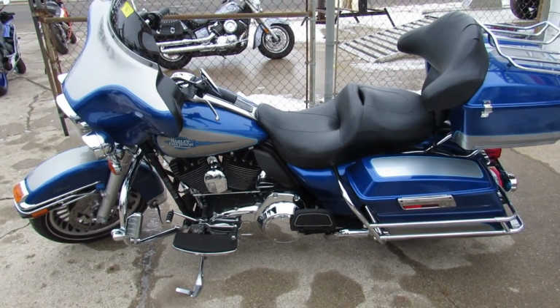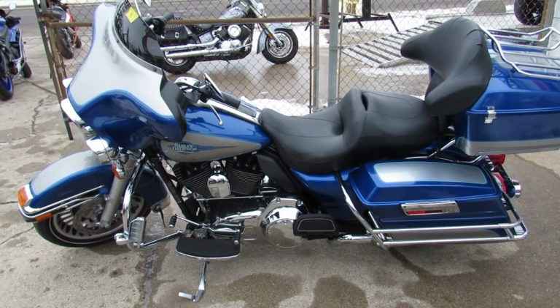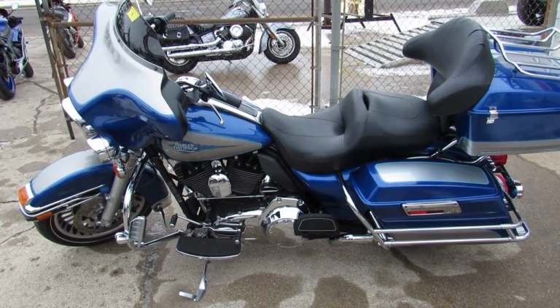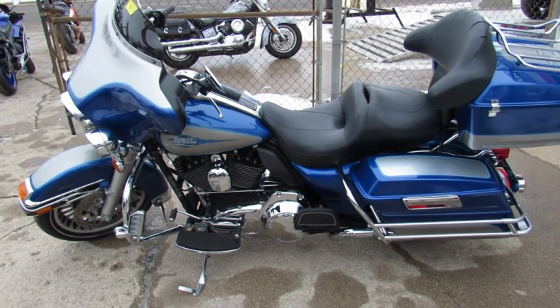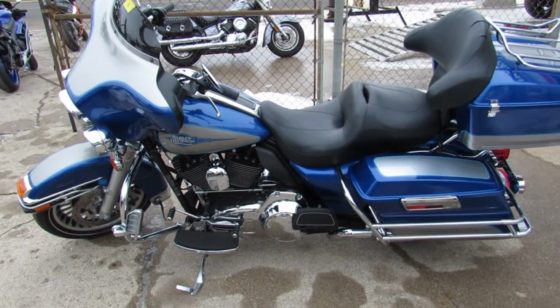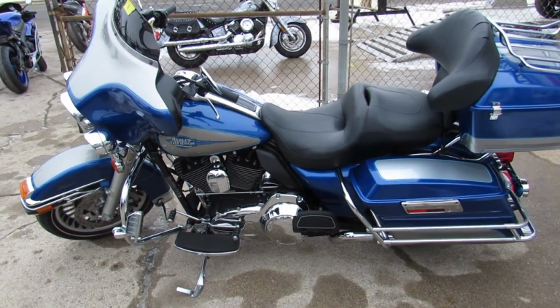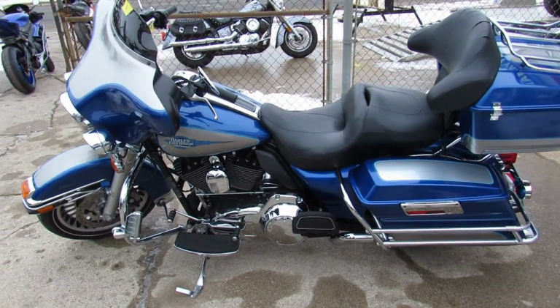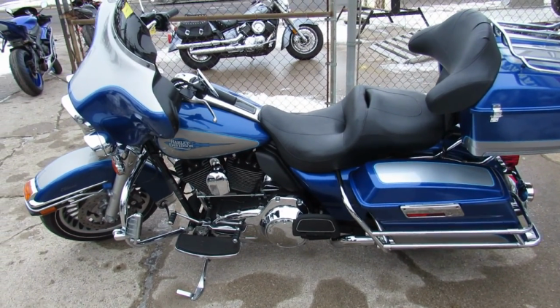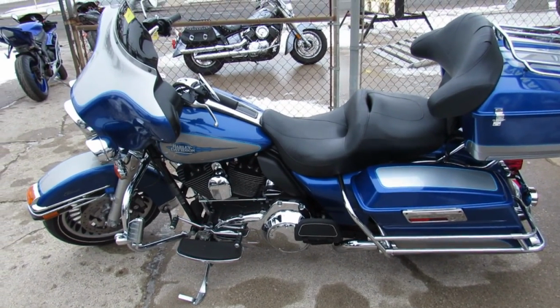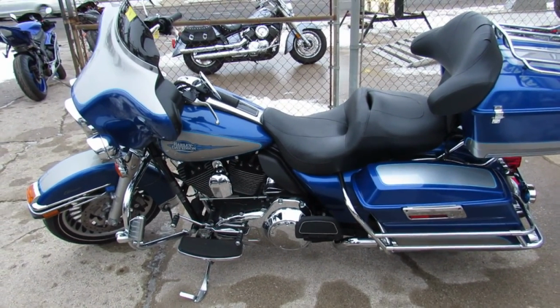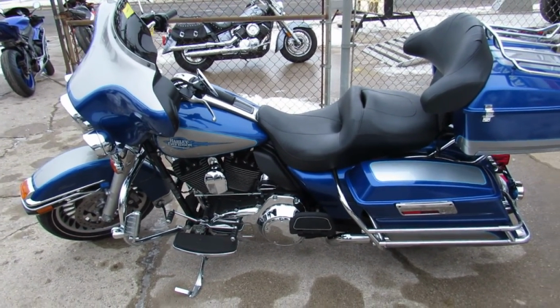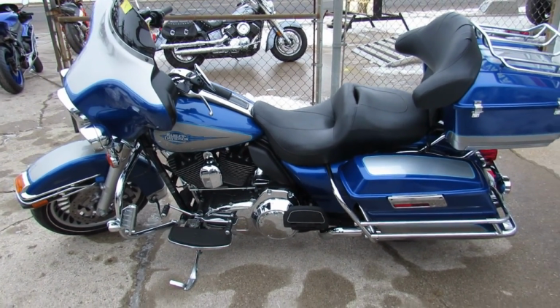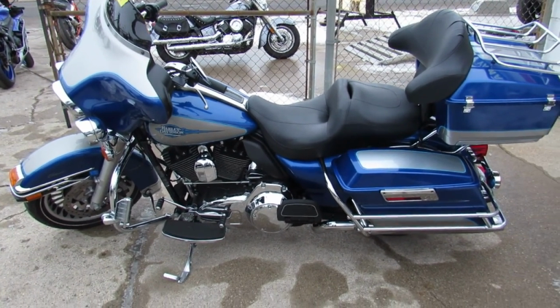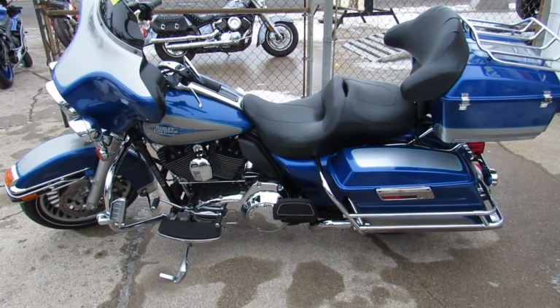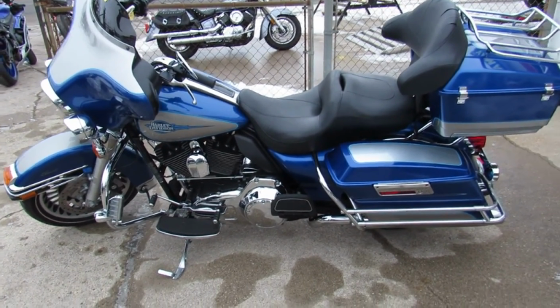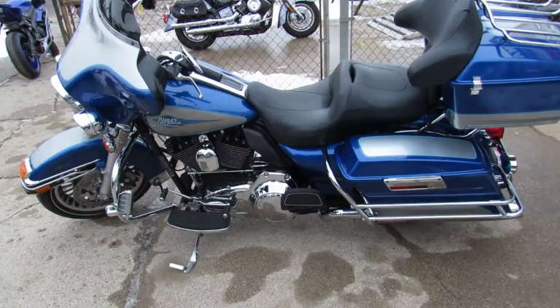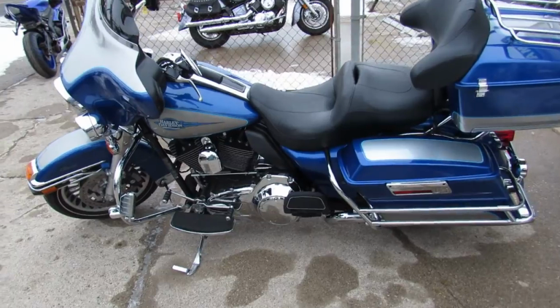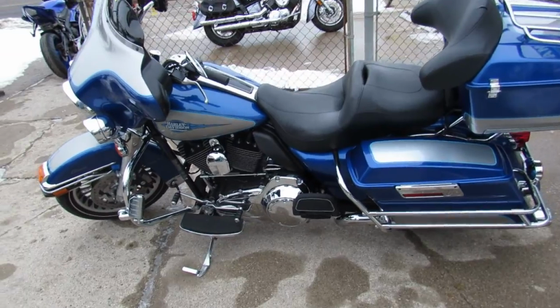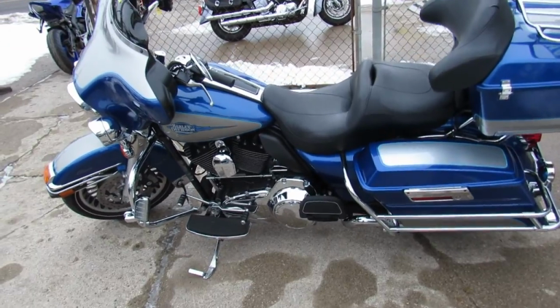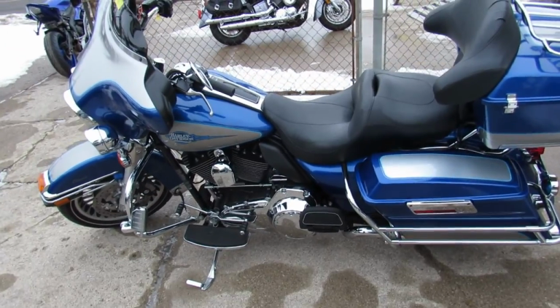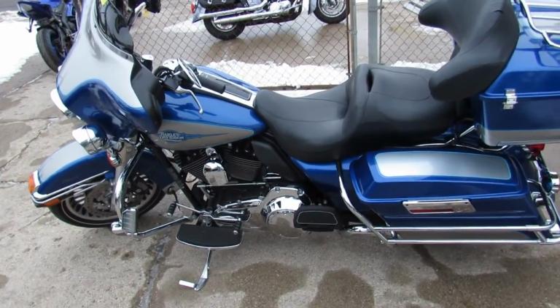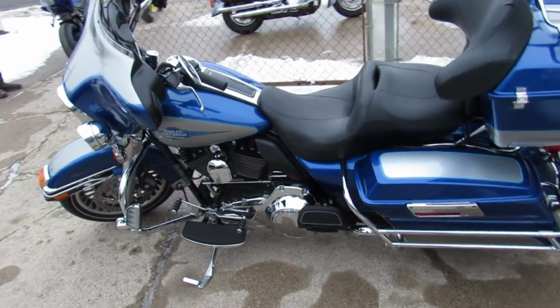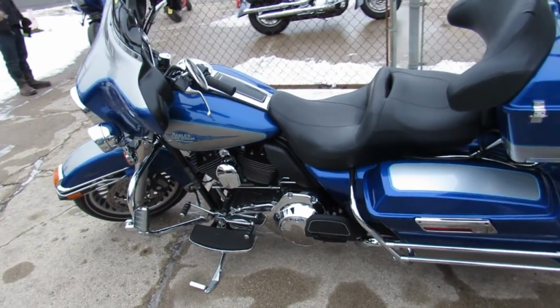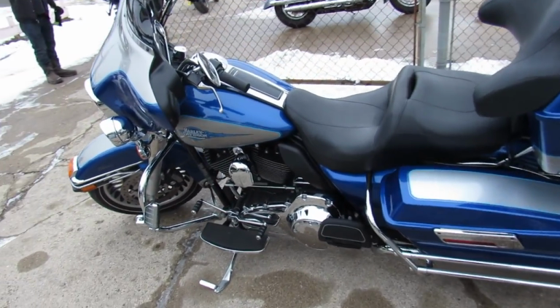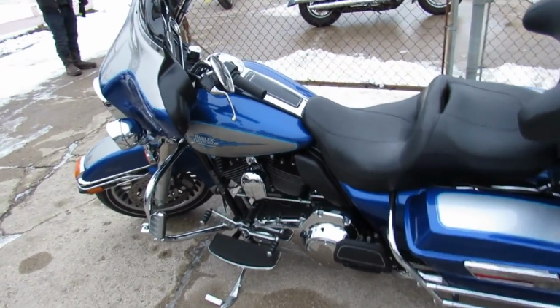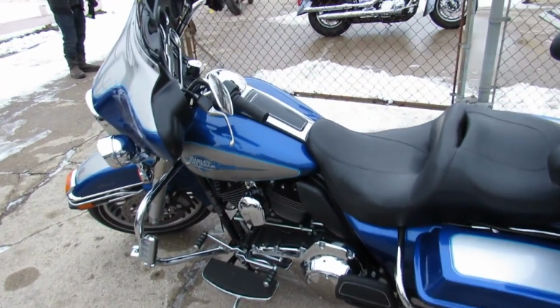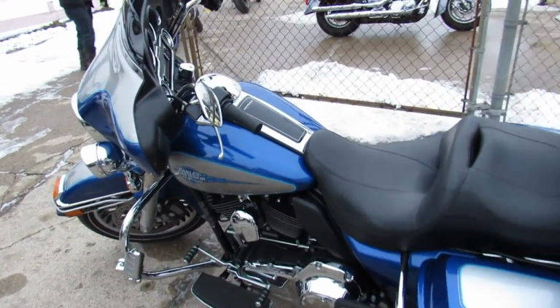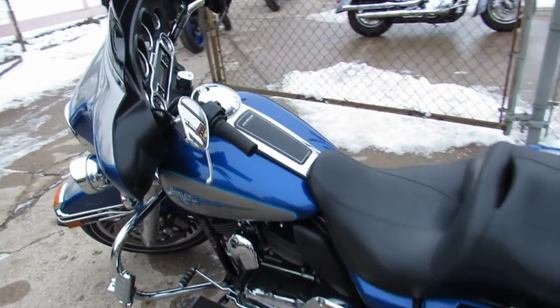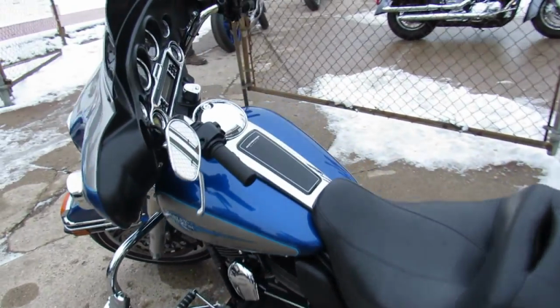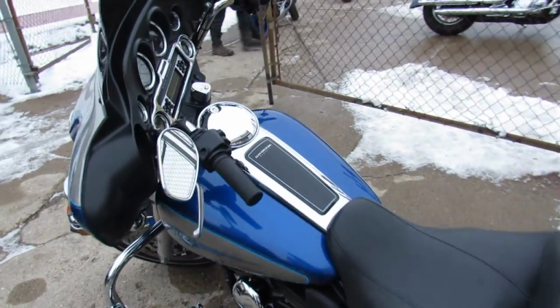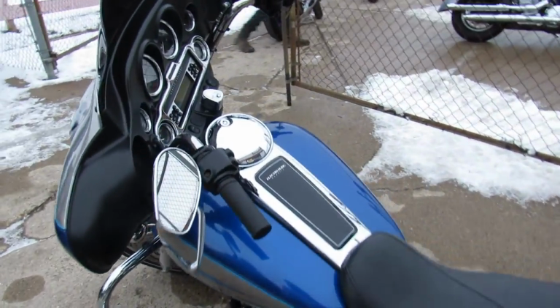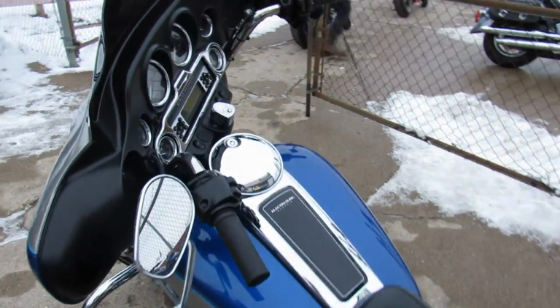What's up guys? It's Harley Davidson headquarters here at Approval Powersports. We've got over 350 used Harleys, so anybody looking for one, we got it.